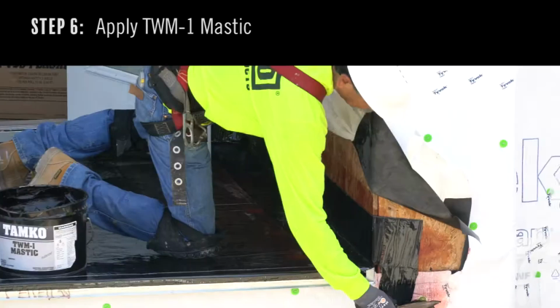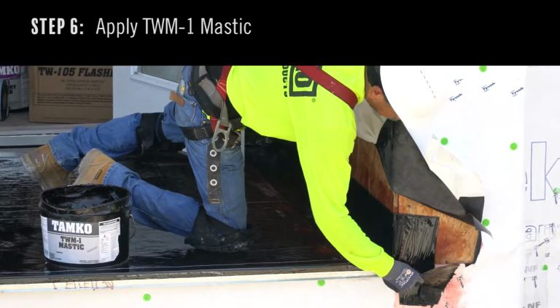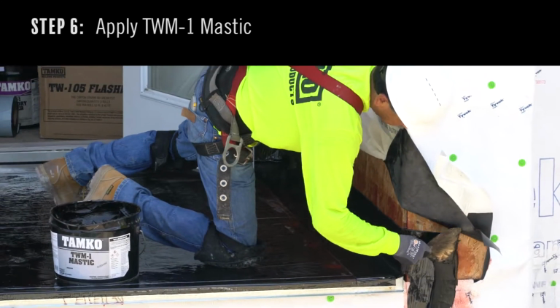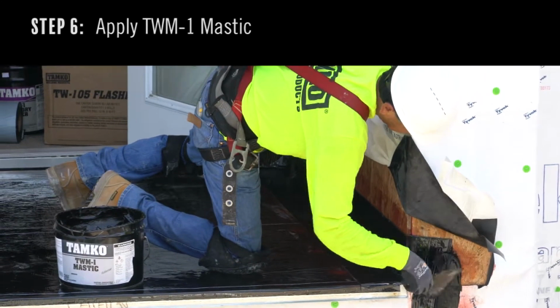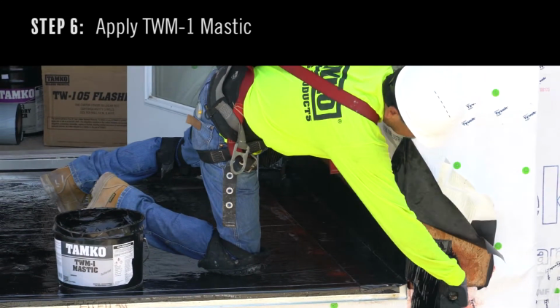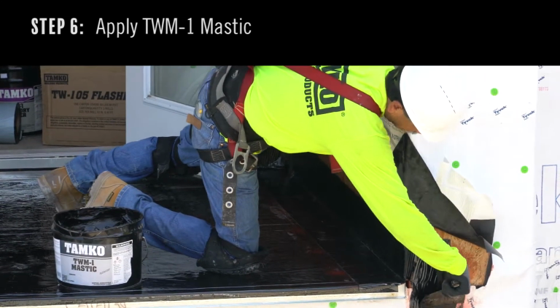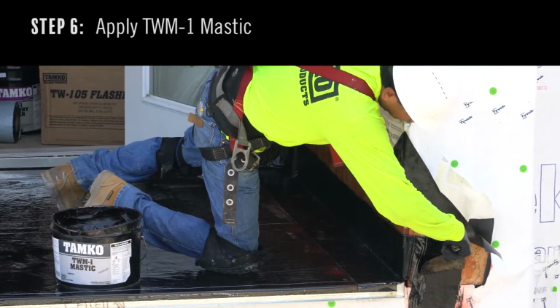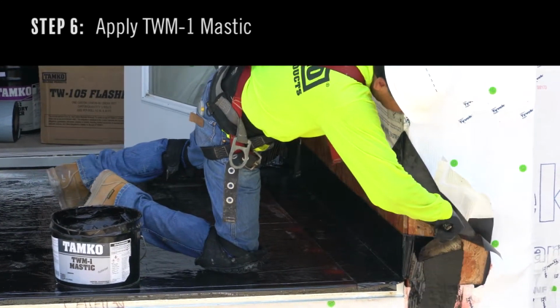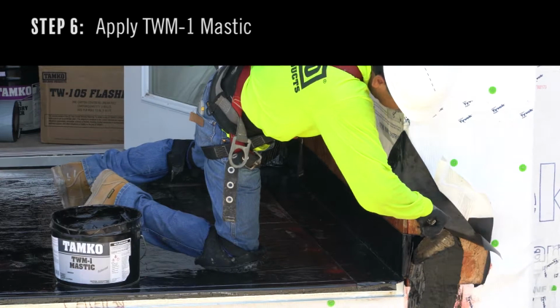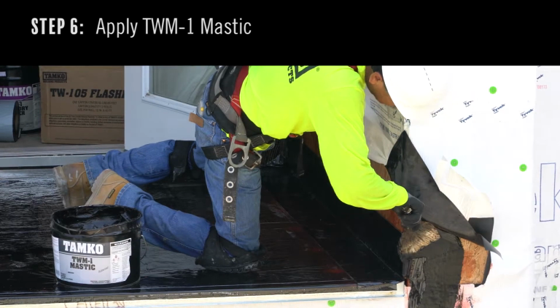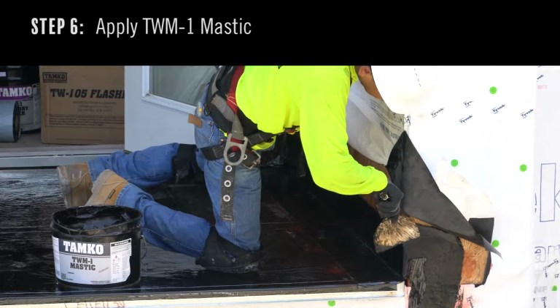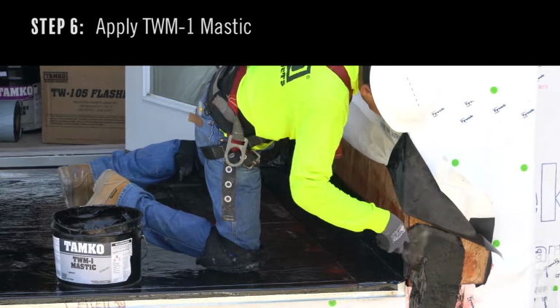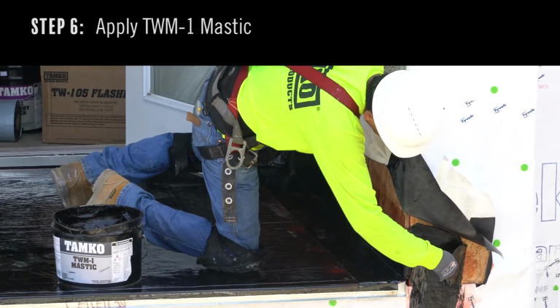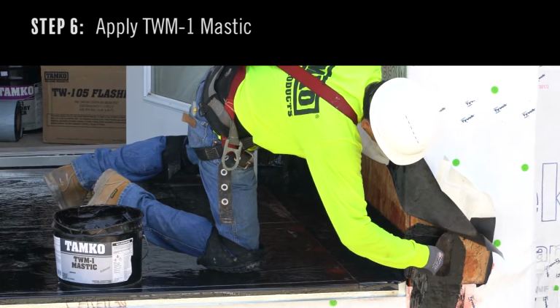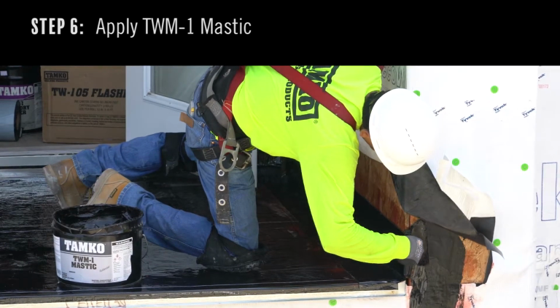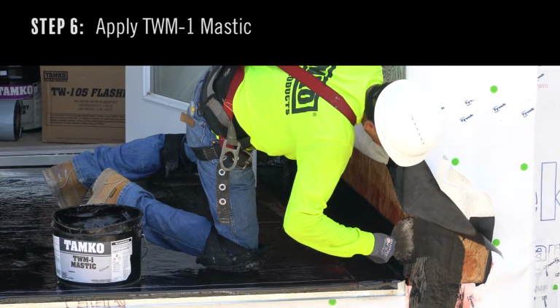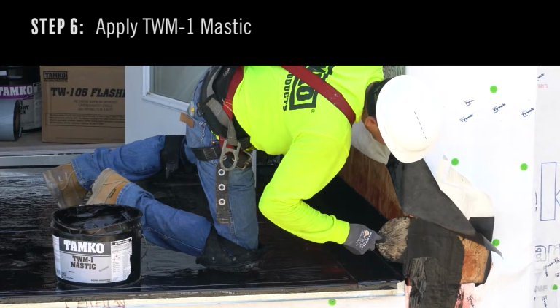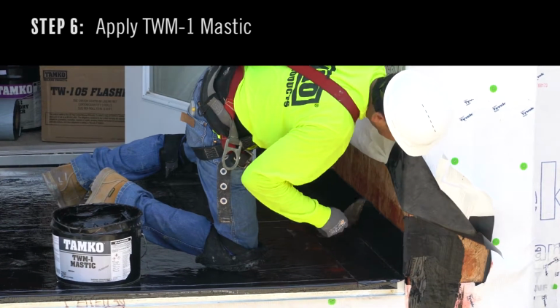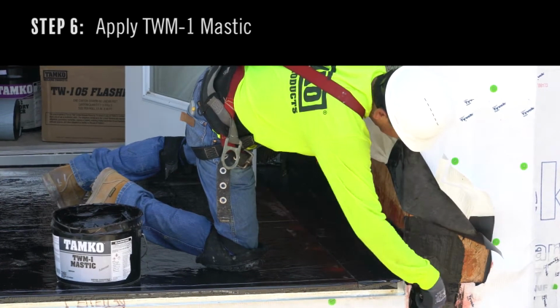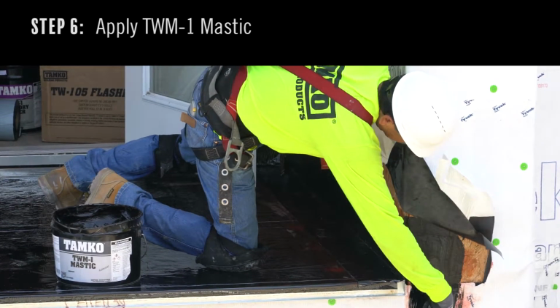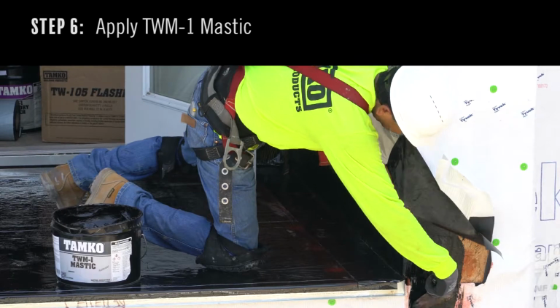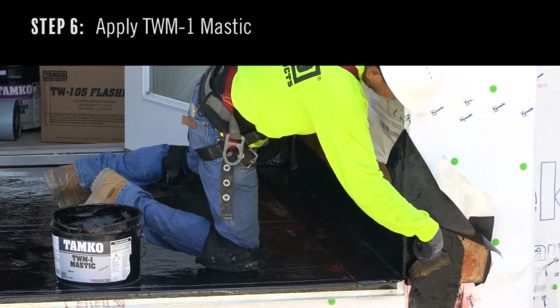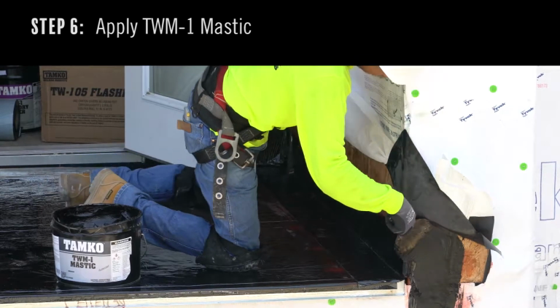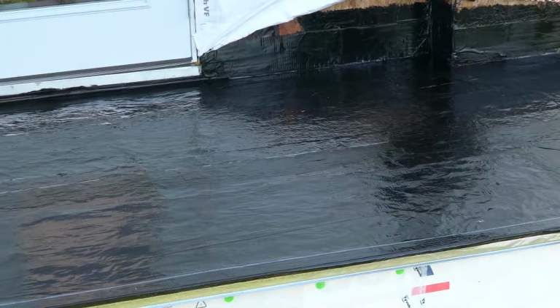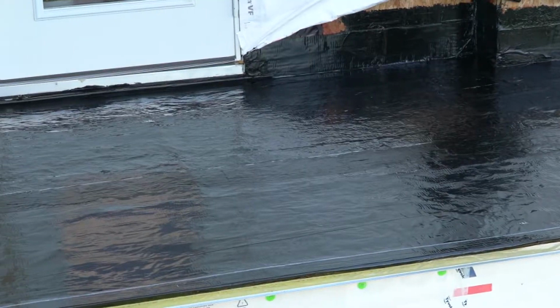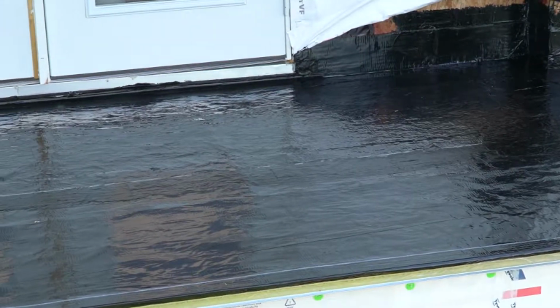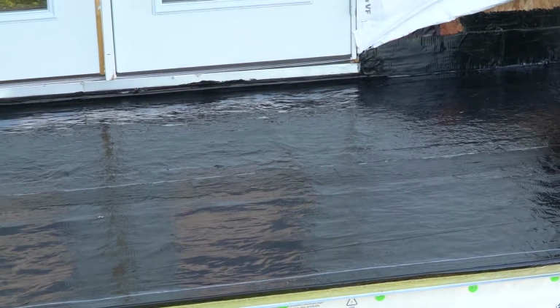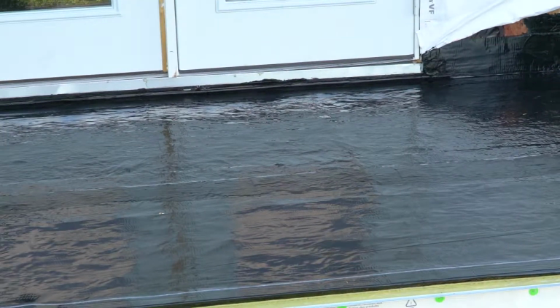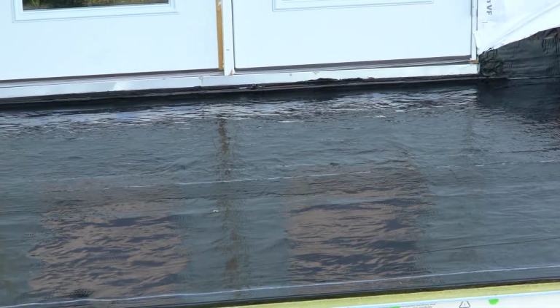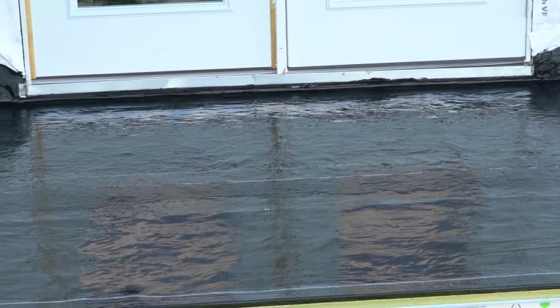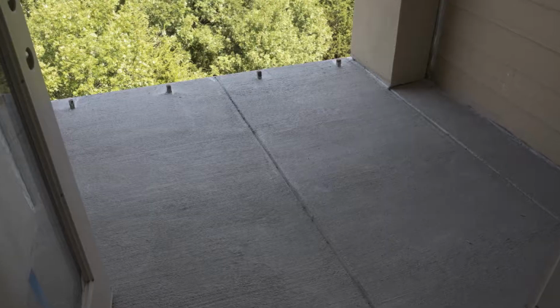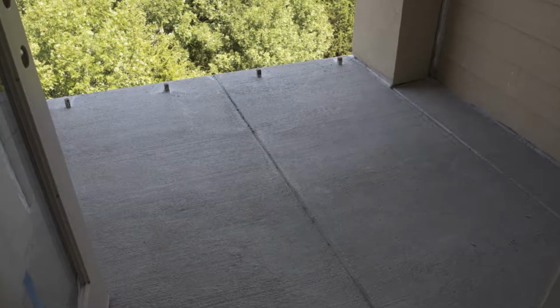Step 6. Apply TWM-1 Mastic to all terminations. Mastic is available in pails and tubes and can be applied with a trowel or caulking gun. The balcony is now waterproofed and ready for the final surface installation.